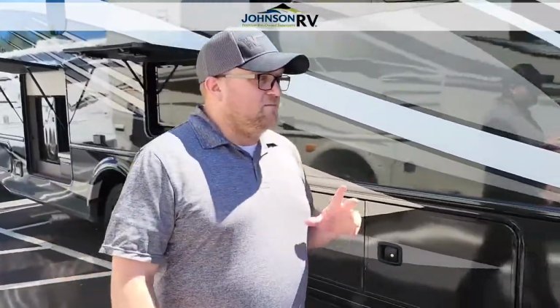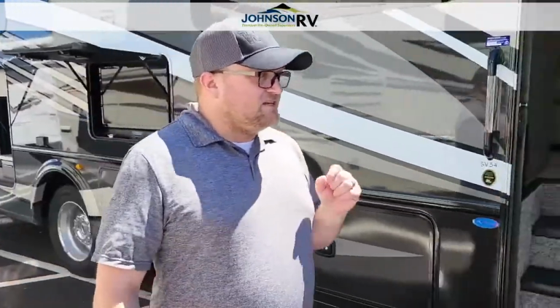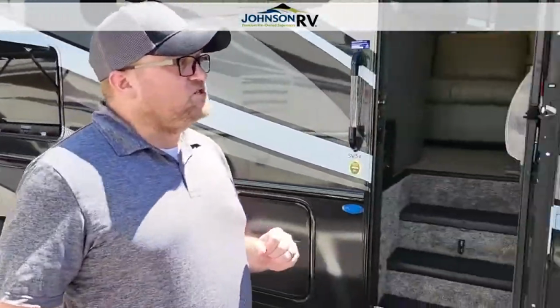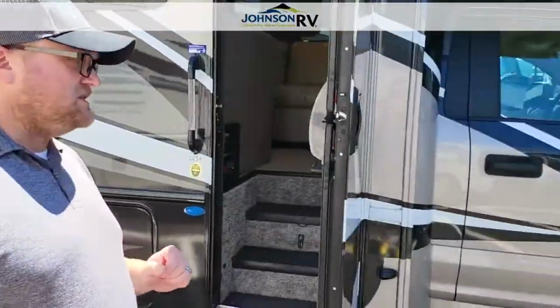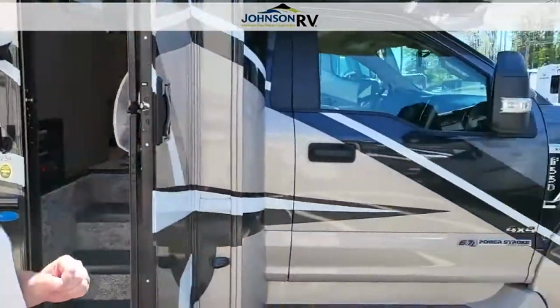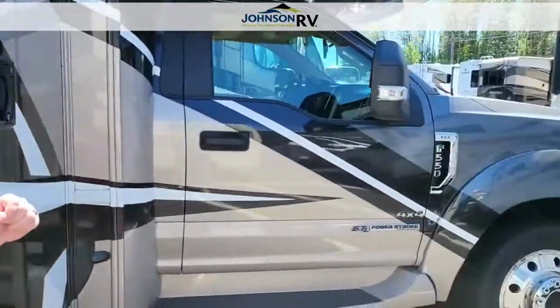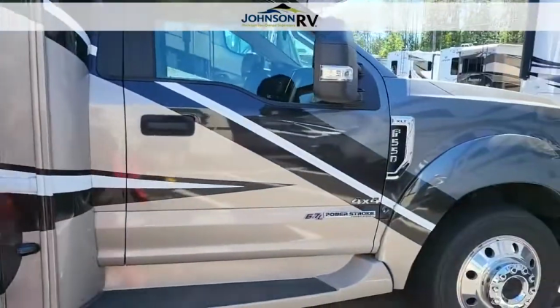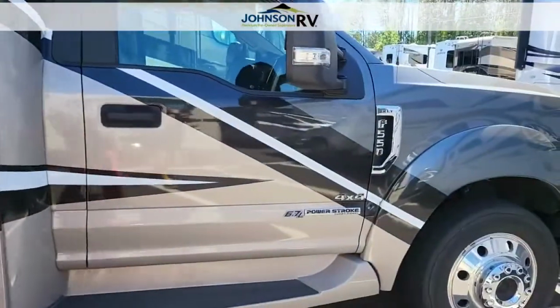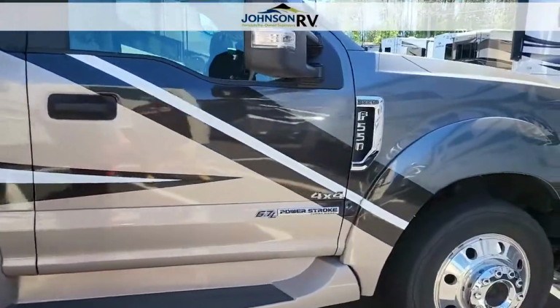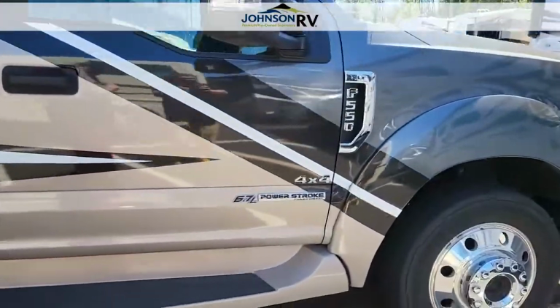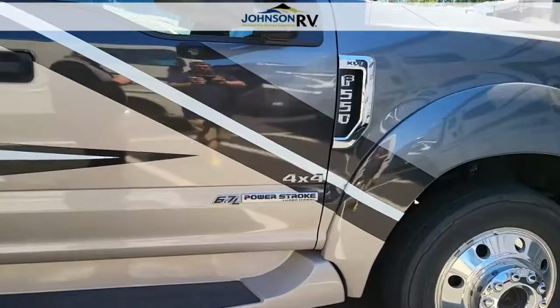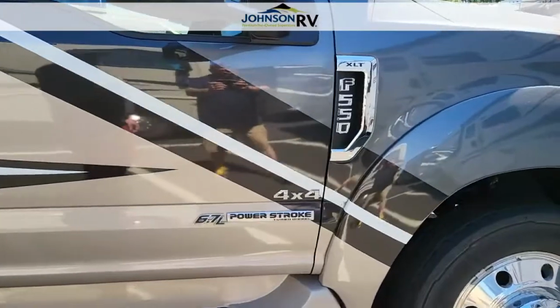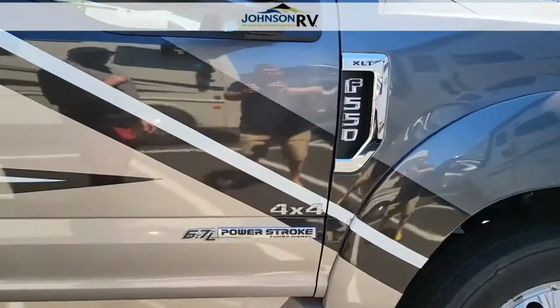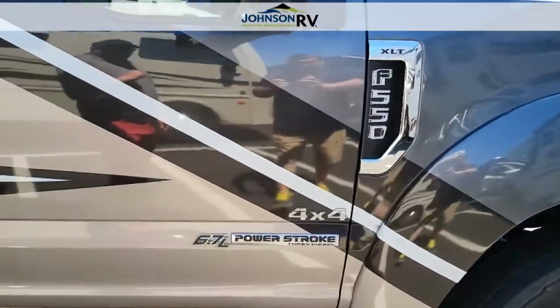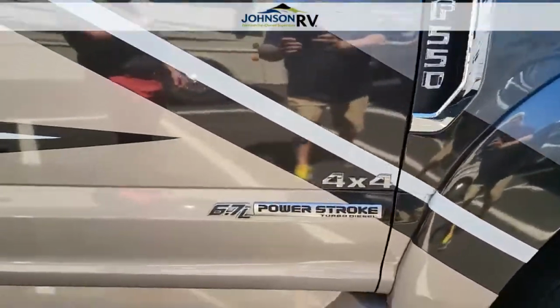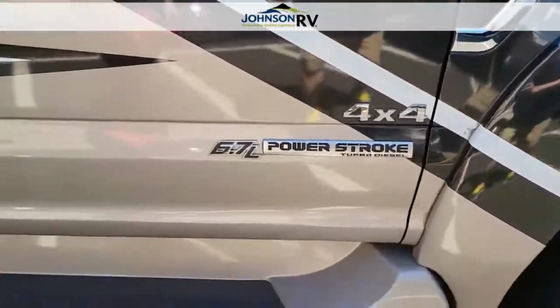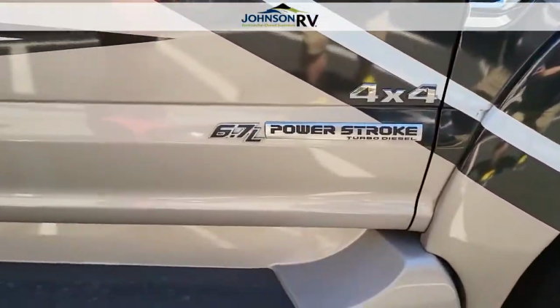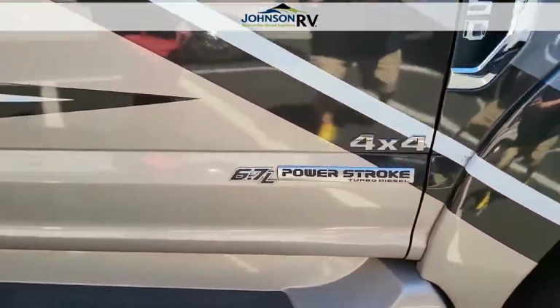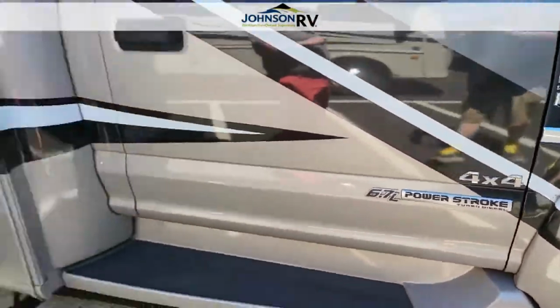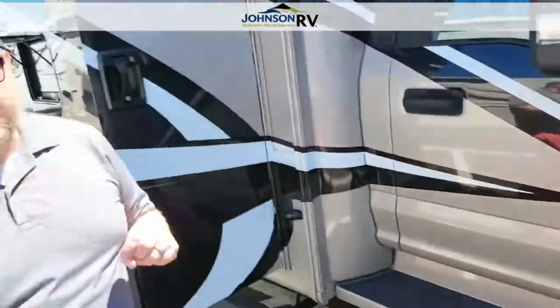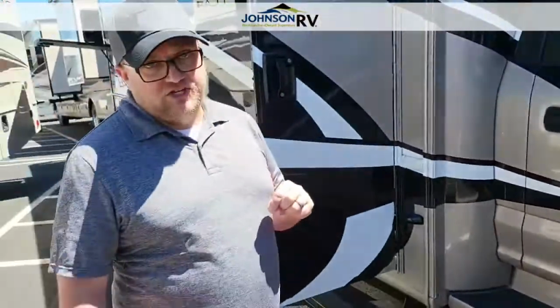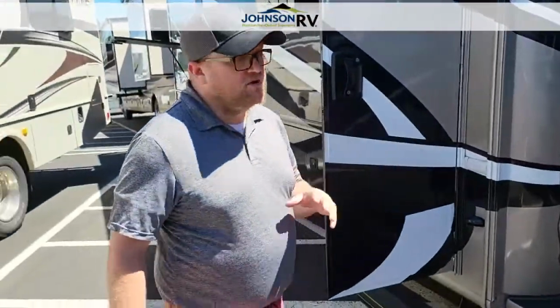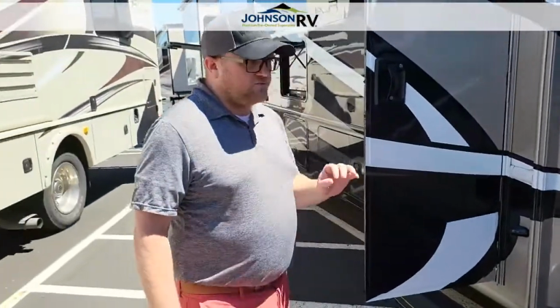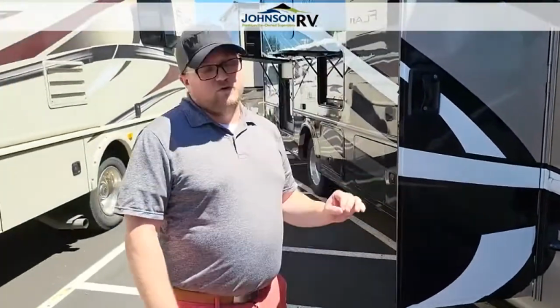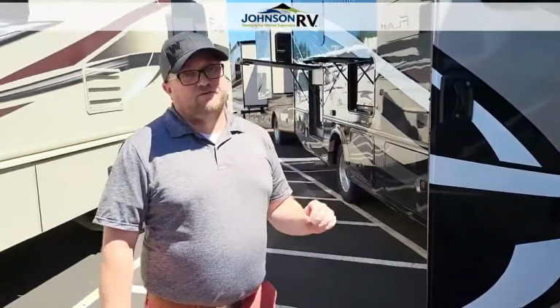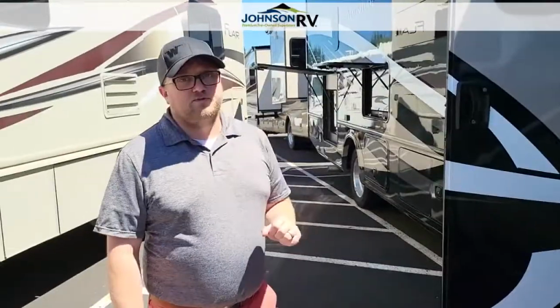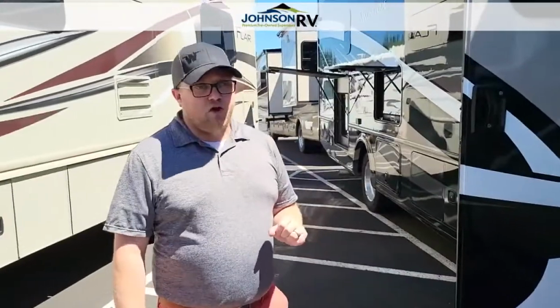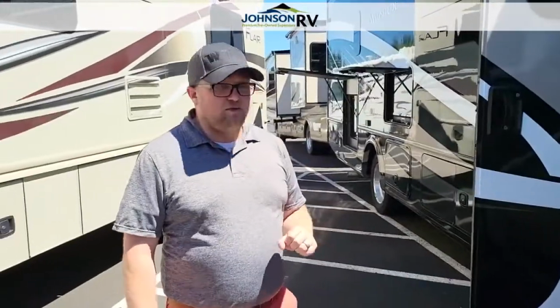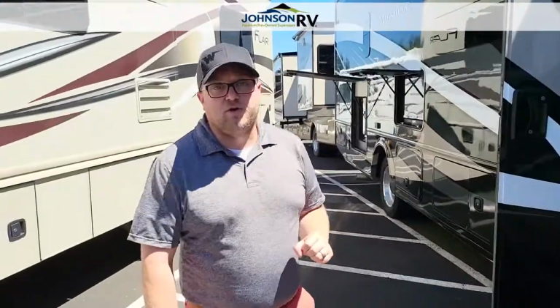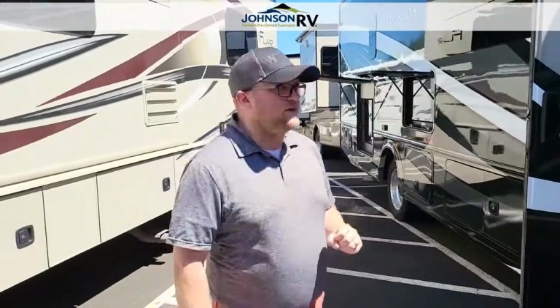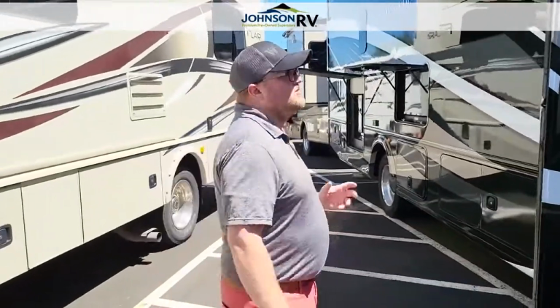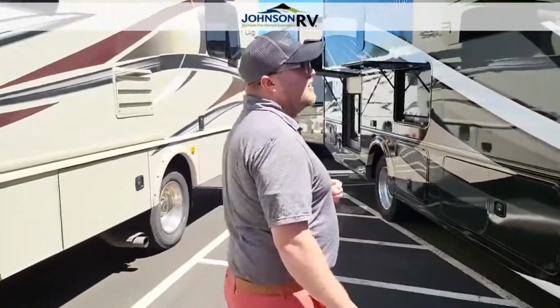This is a Super C, so it is on the F550 Power Stroke Turbo Diesel. It's a big engine, and it's four-wheel drive, so it is ready to go pretty much anywhere you can think to go.